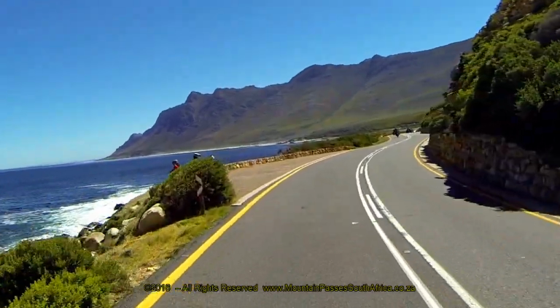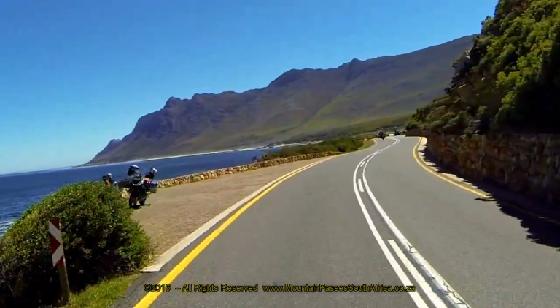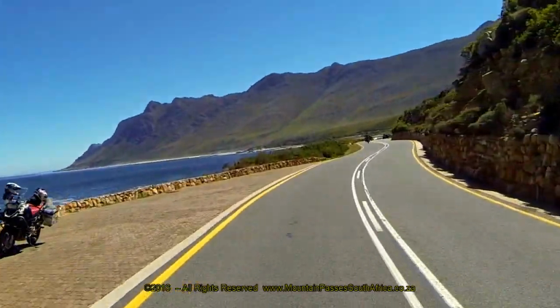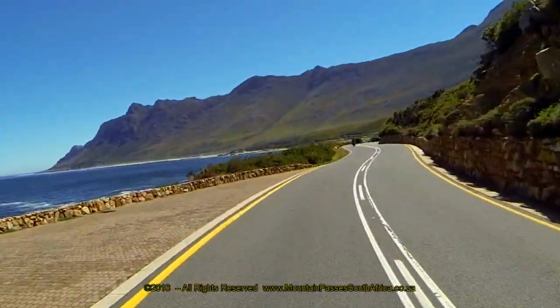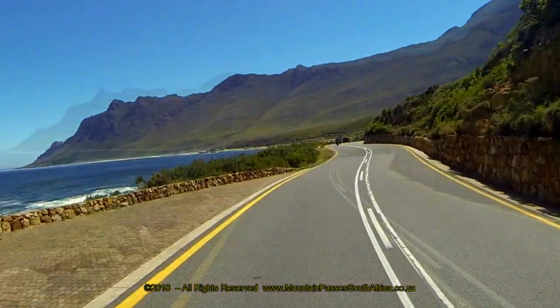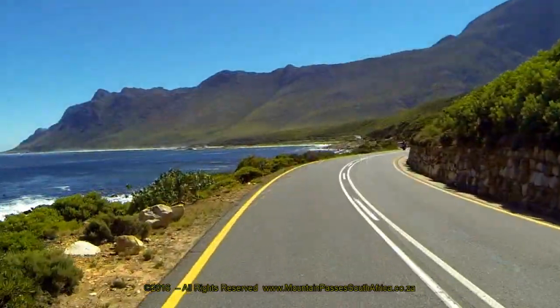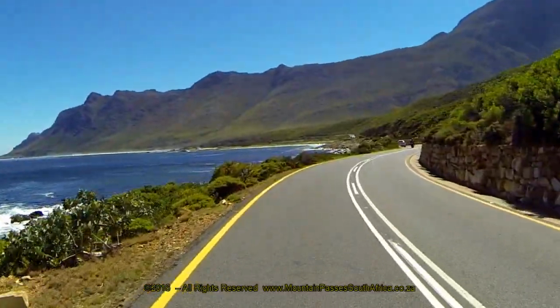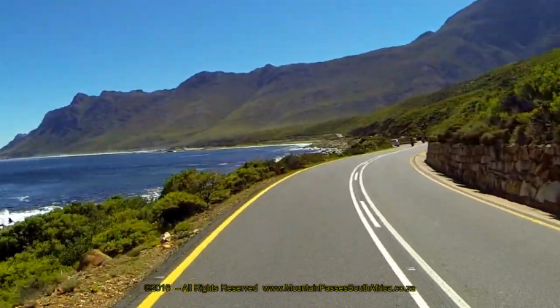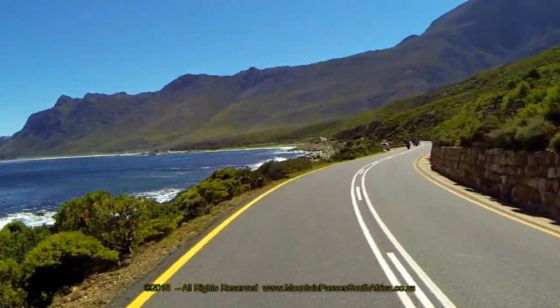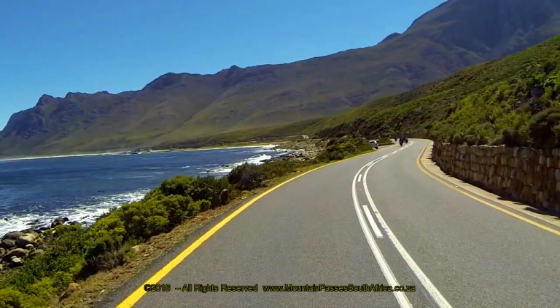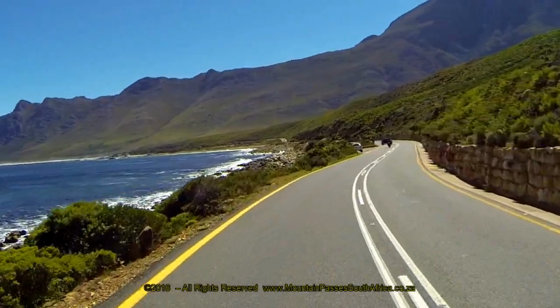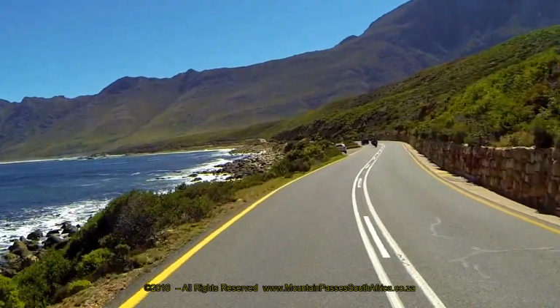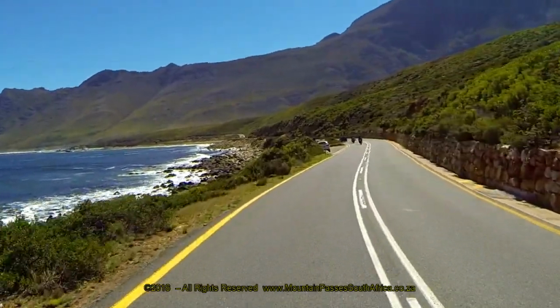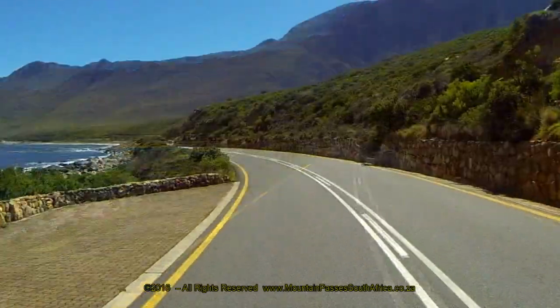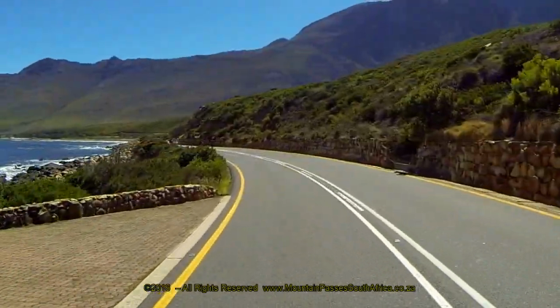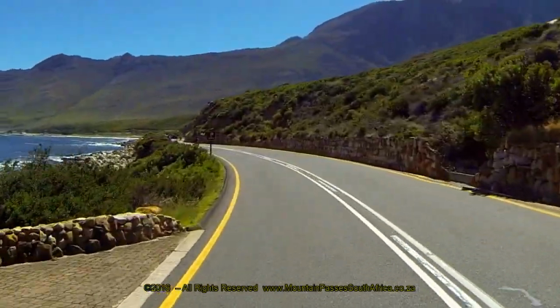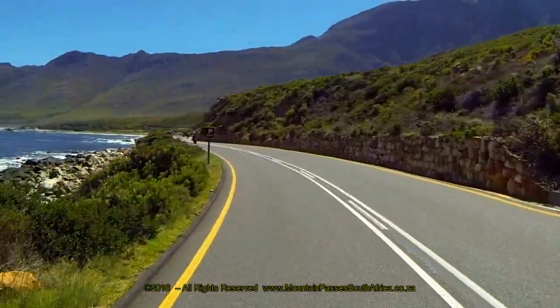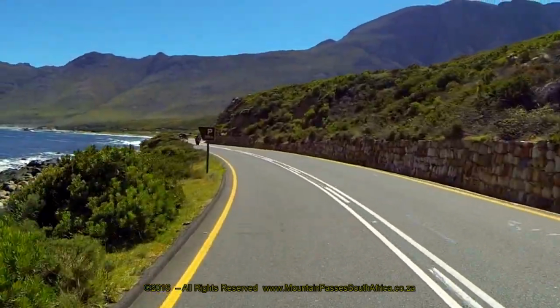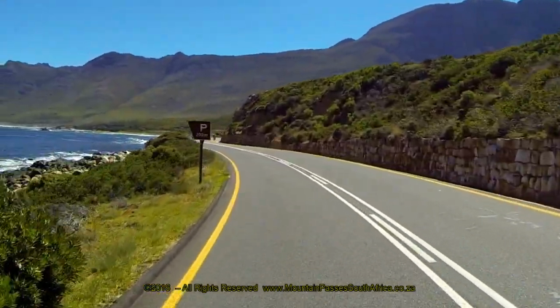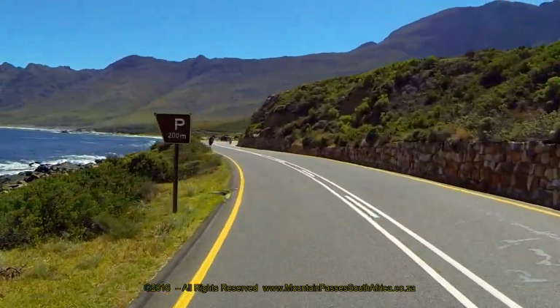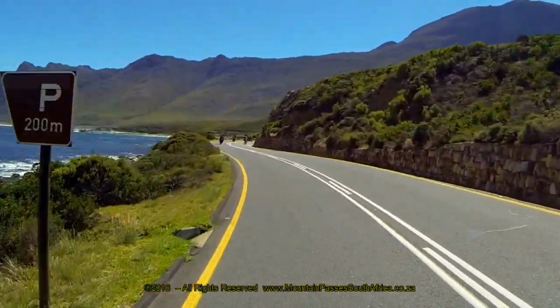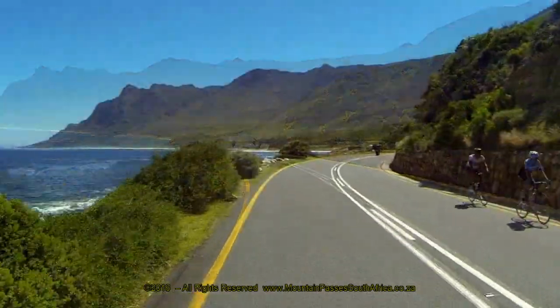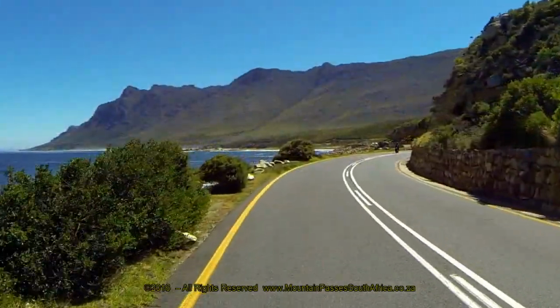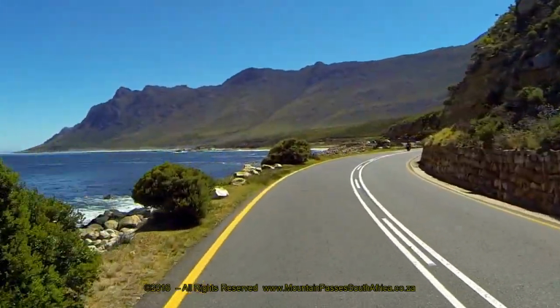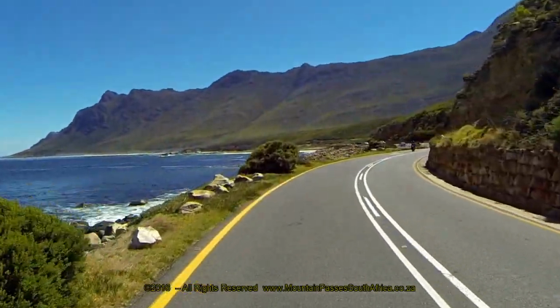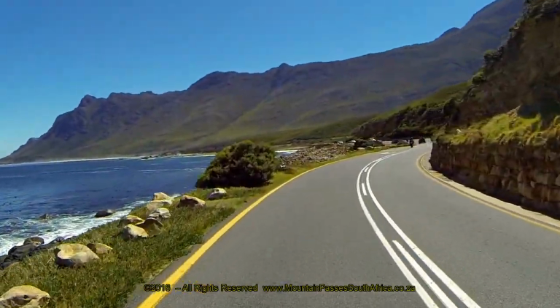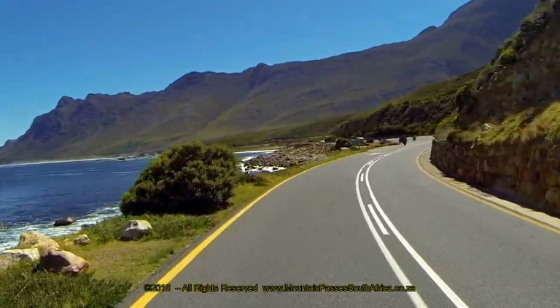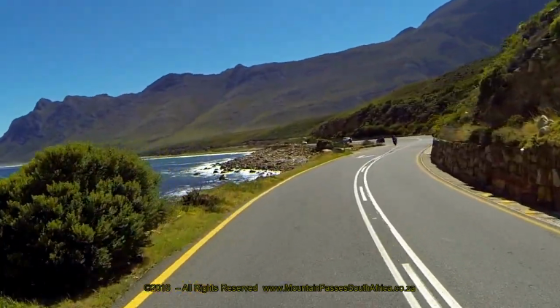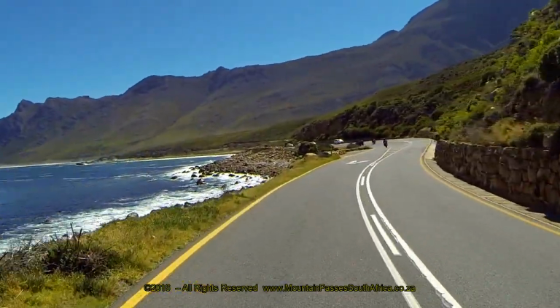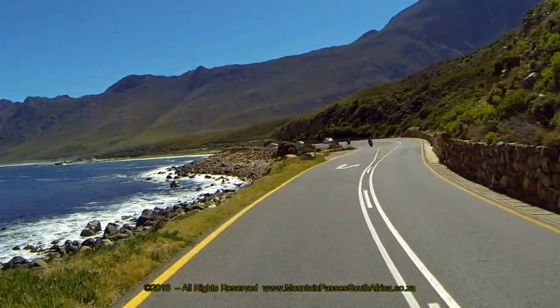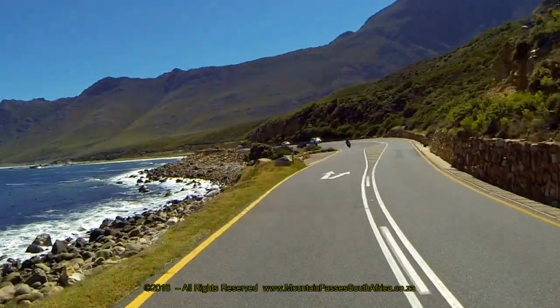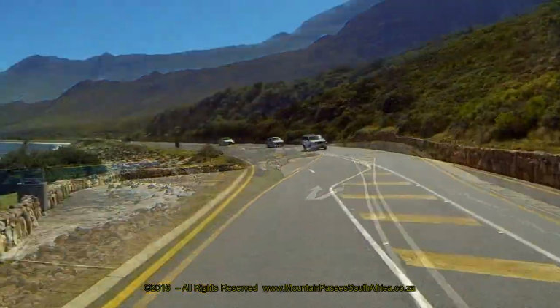The route undulates along the mountainside, at times almost down to the level of the waves and at others rising well above the water's edge, allowing one the opportunity to stop at any of the numerous viewing sites to enjoy the beautiful views of False Bay.